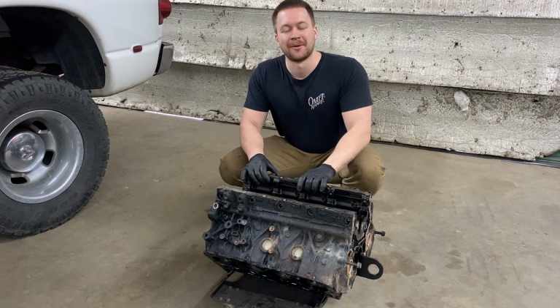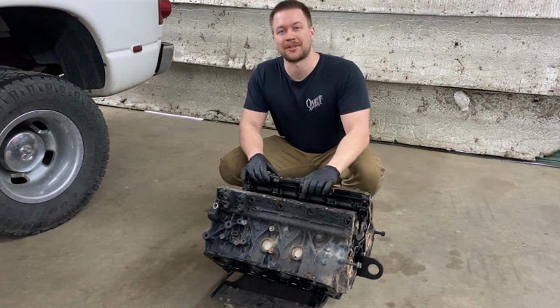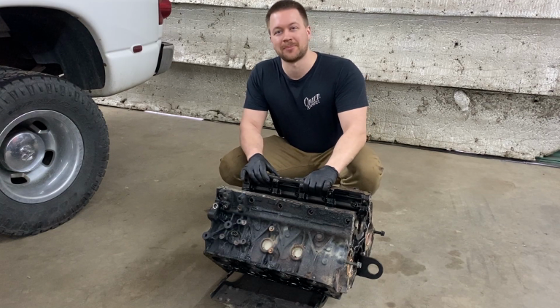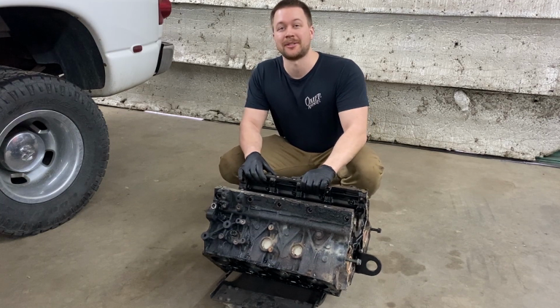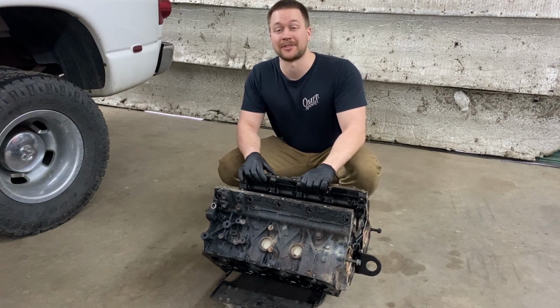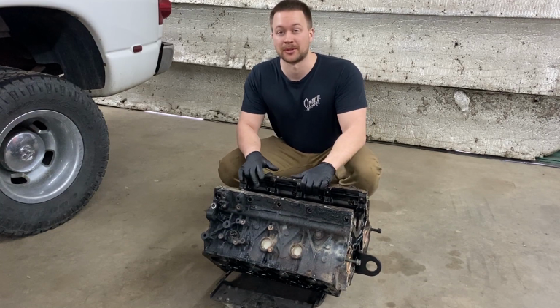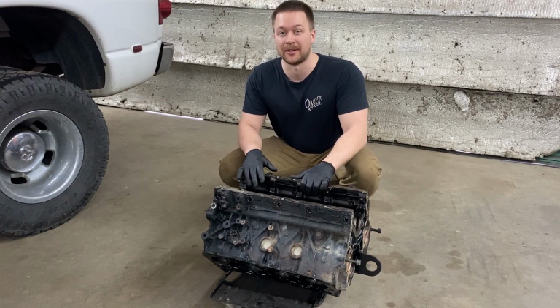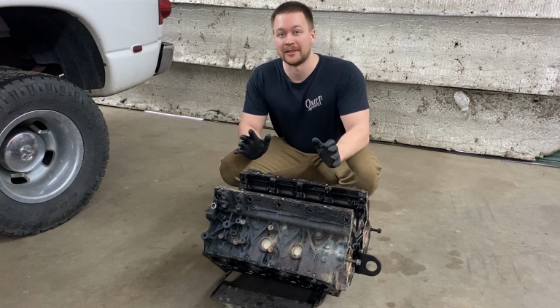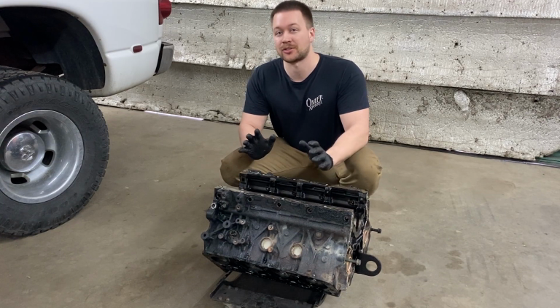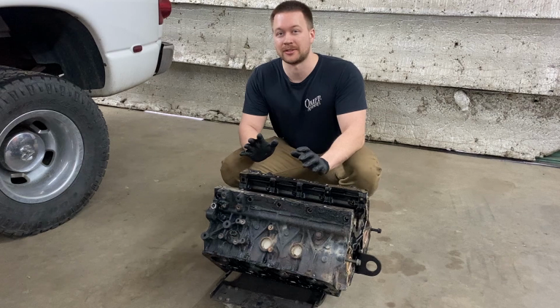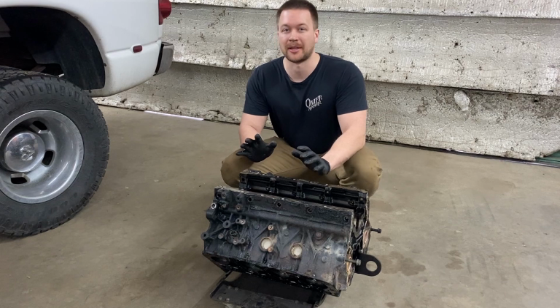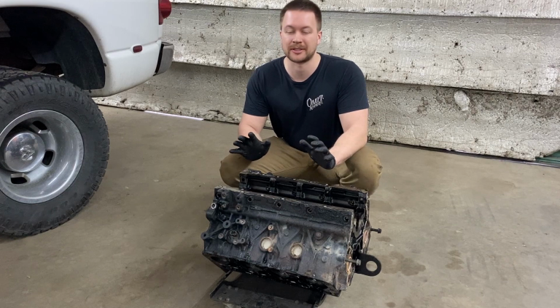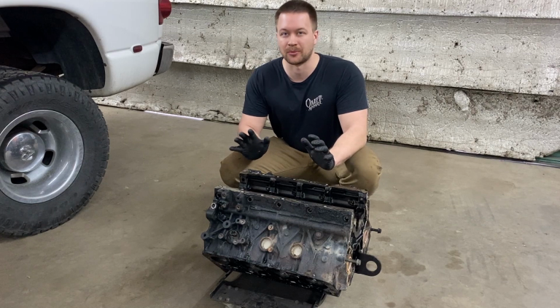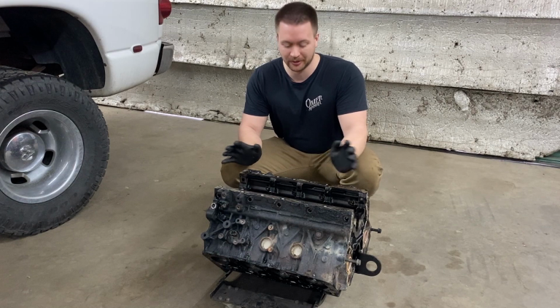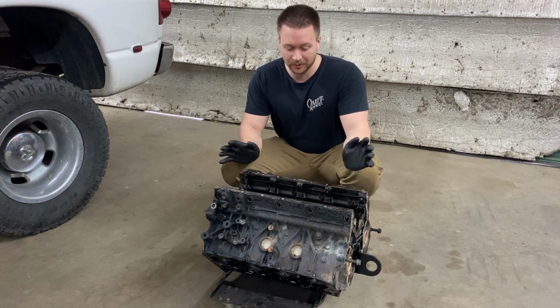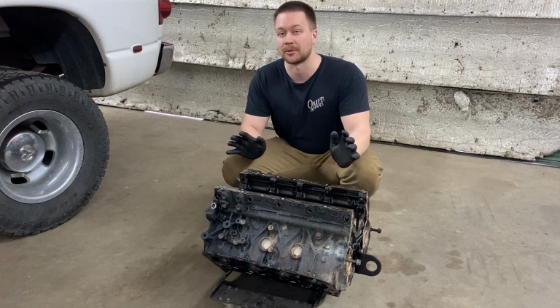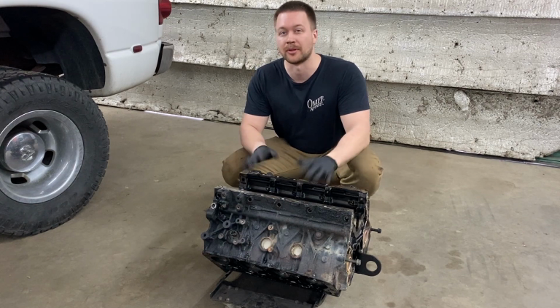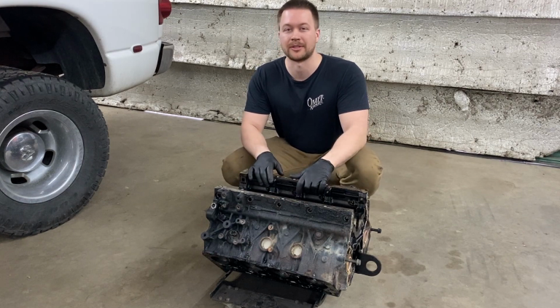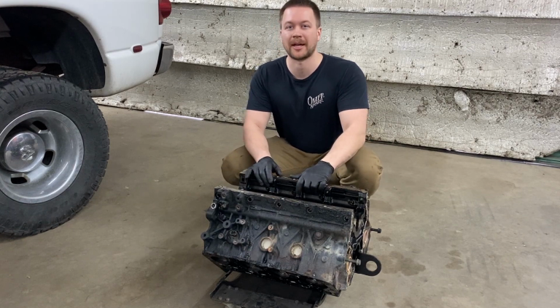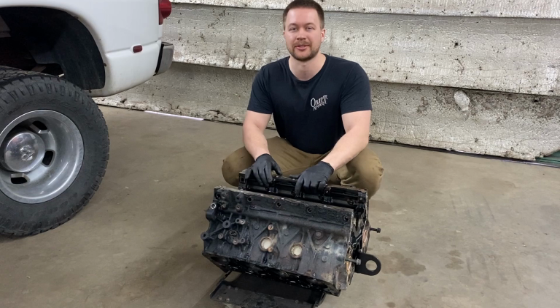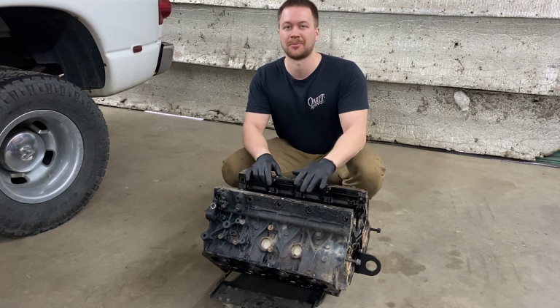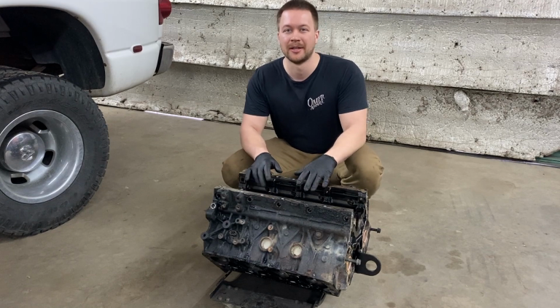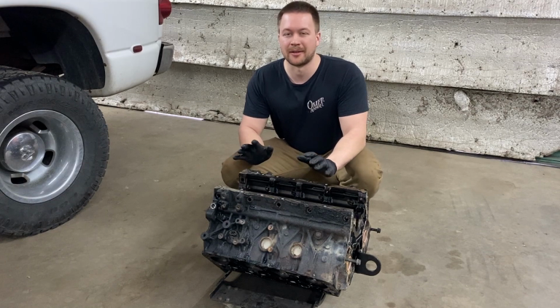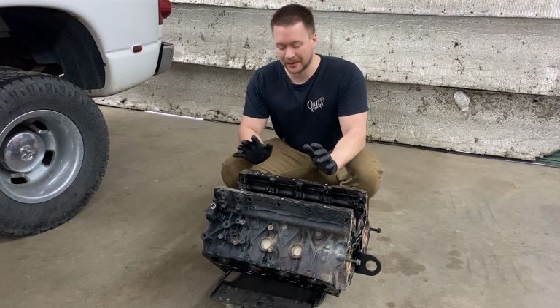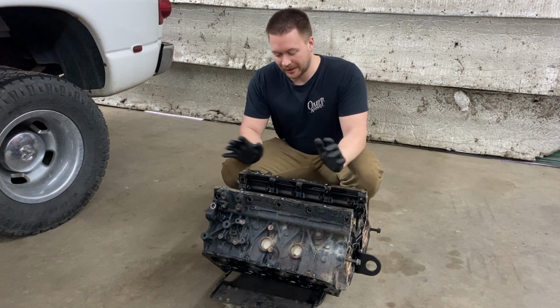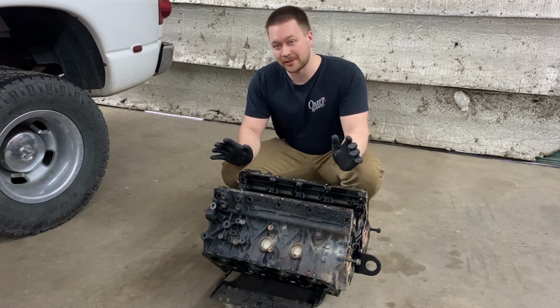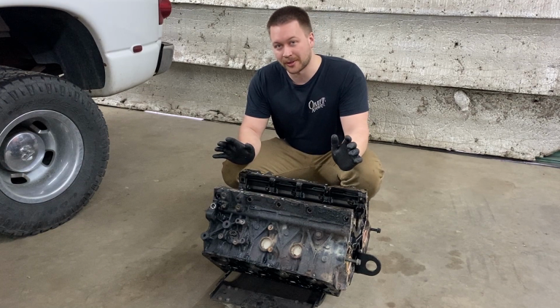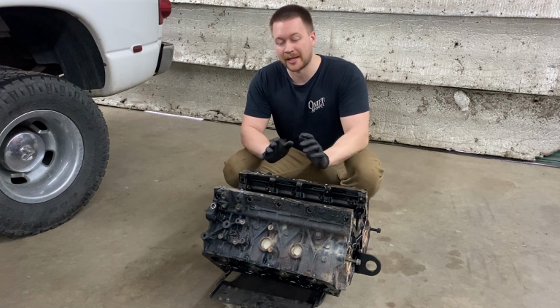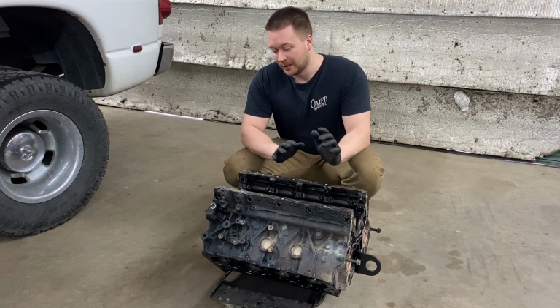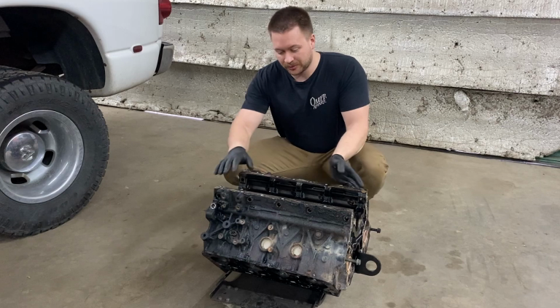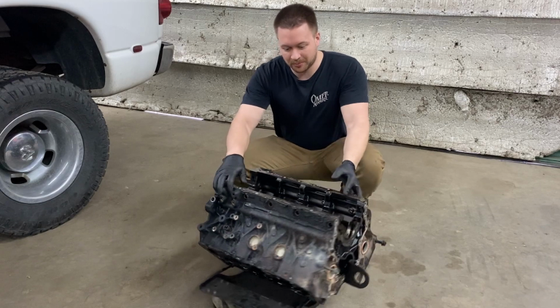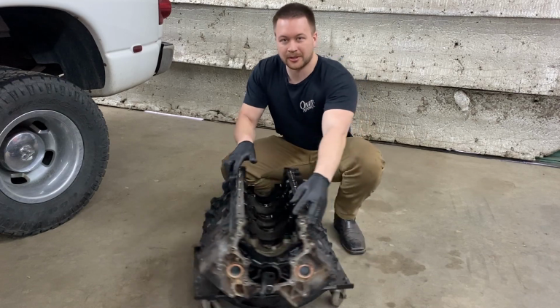When it comes to dirty engine blocks, it seems like diesels are the worst offender. Today I'm going to try to do some electrolysis rust and oil grease removal with this Duramax diesel engine block. I haven't tried this before. I'm going to kind of show you what this block looks like.